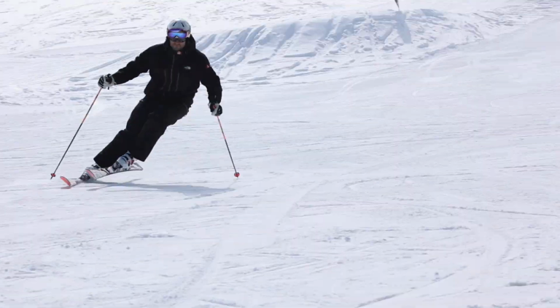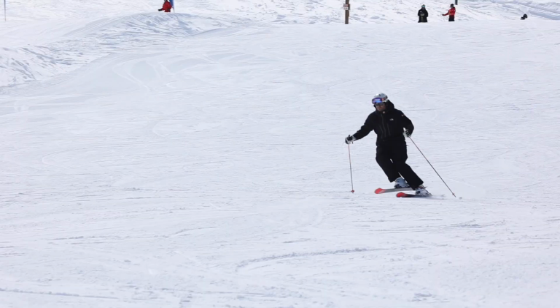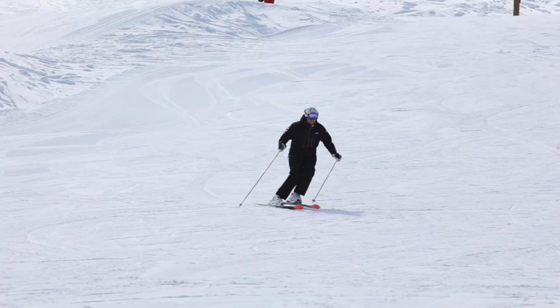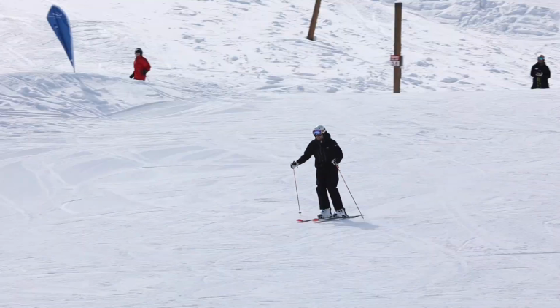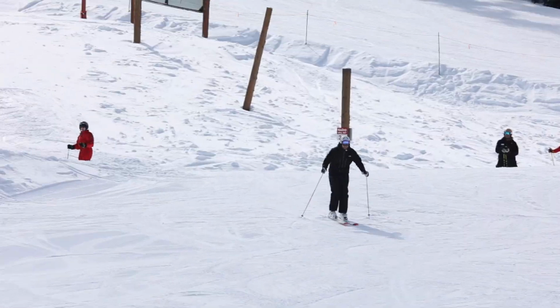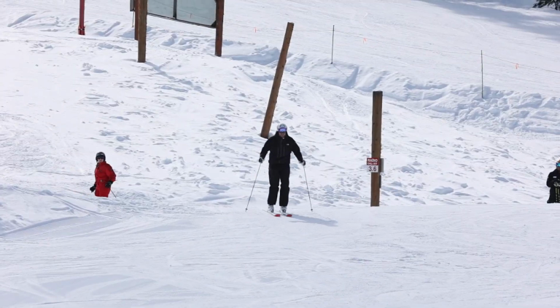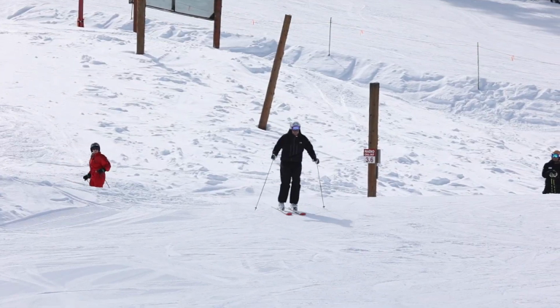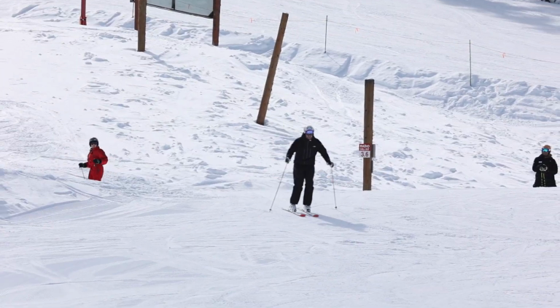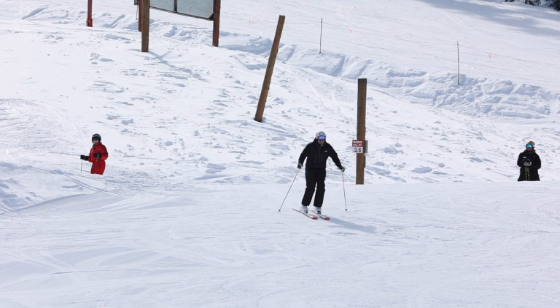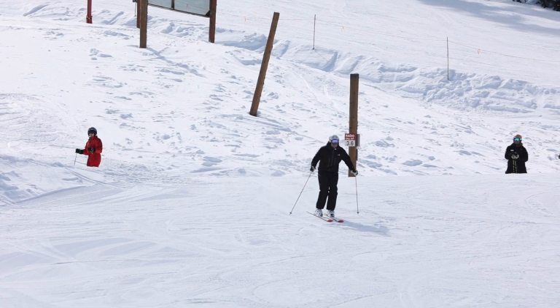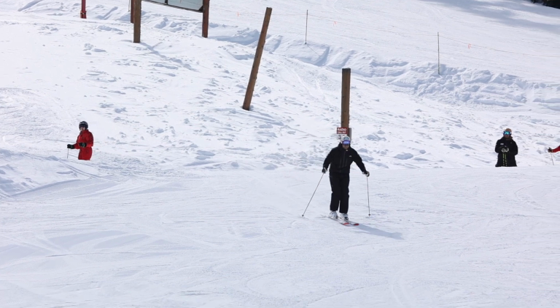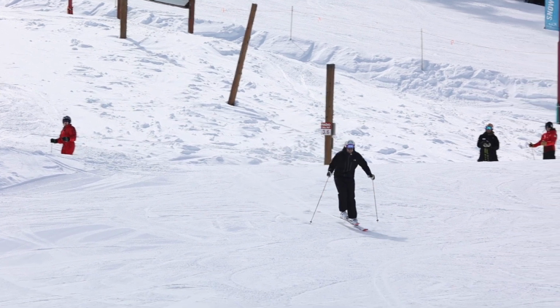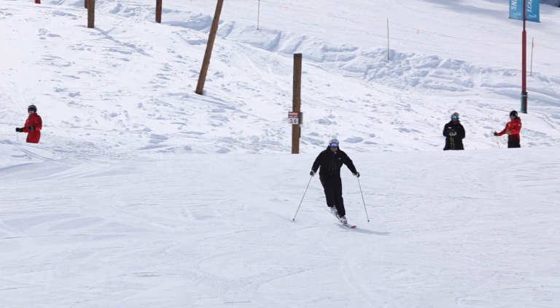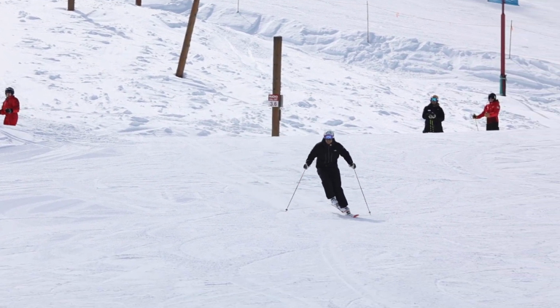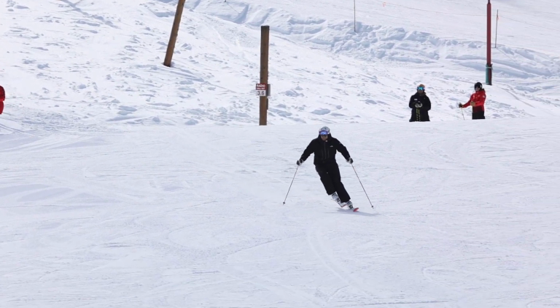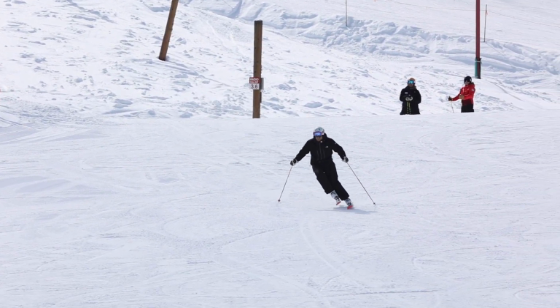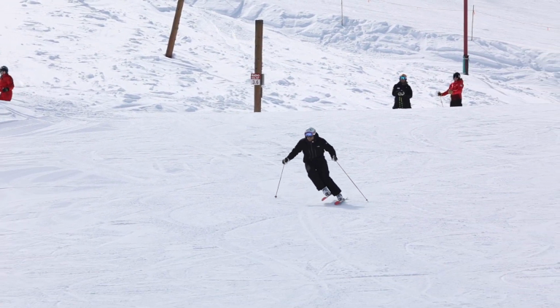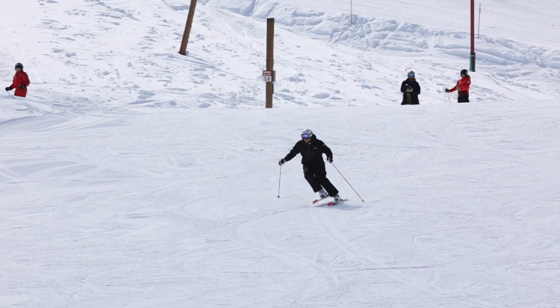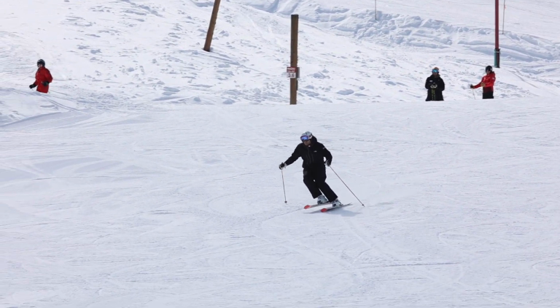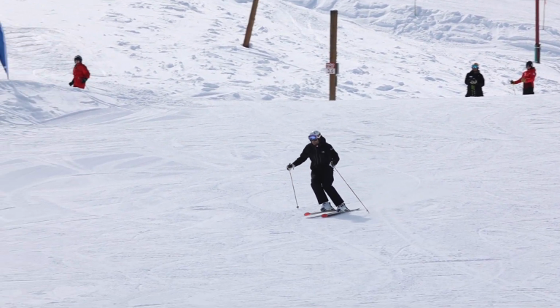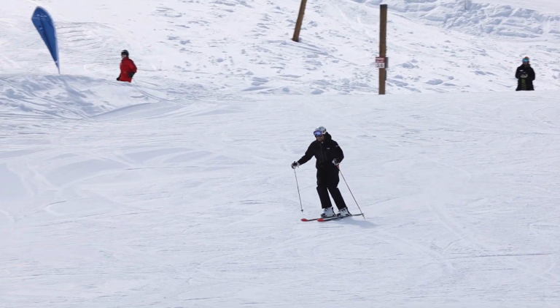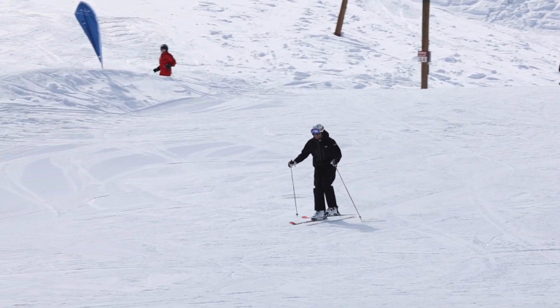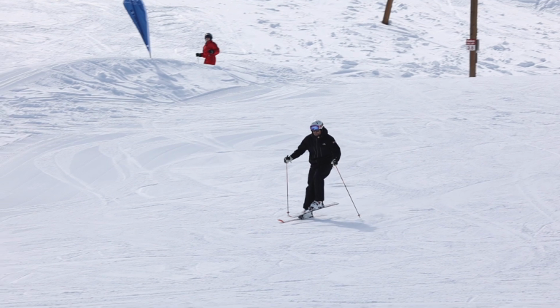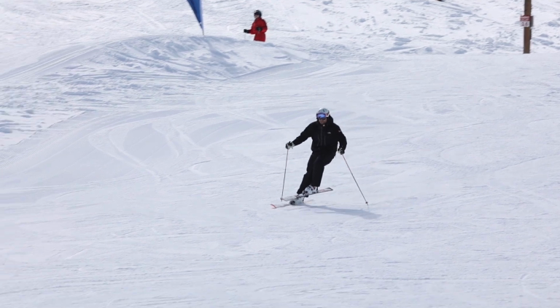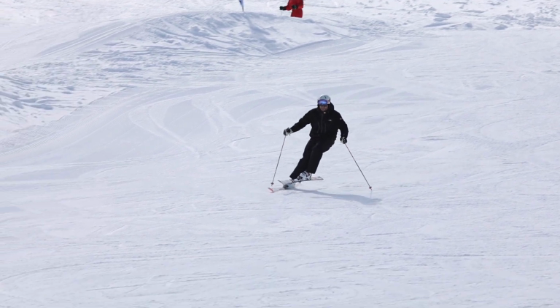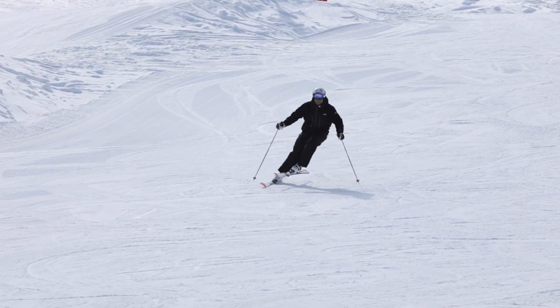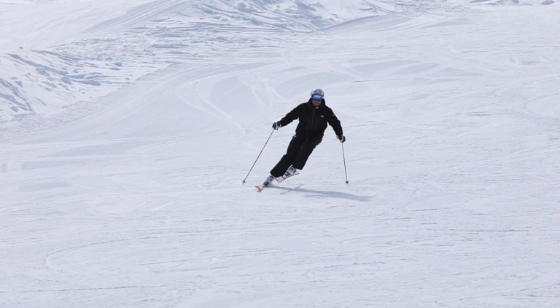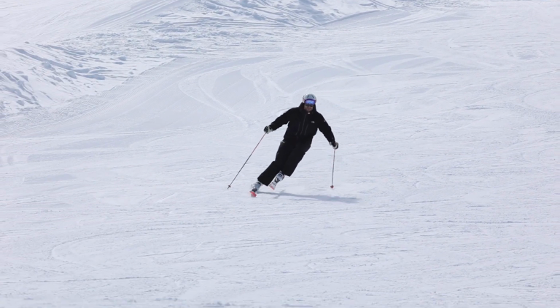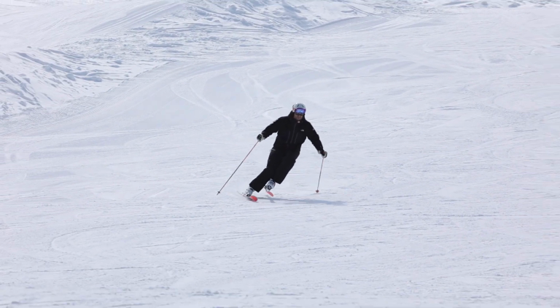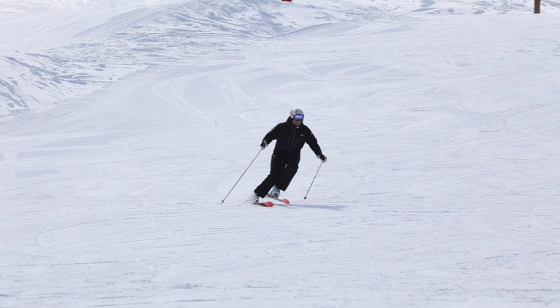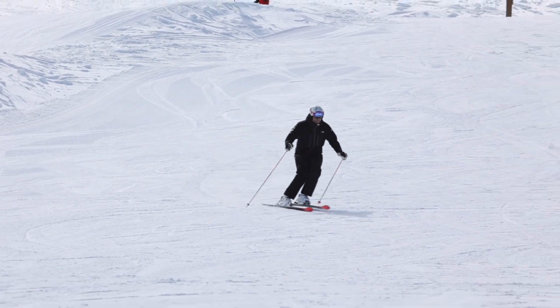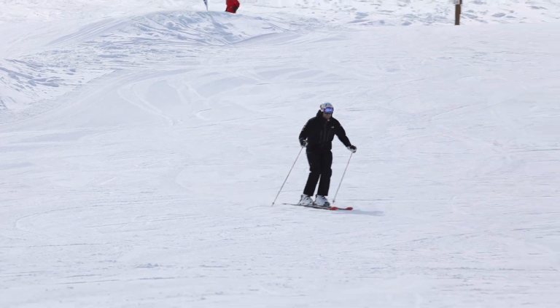A couple of tips for this drill. Notice how I begin with quite a narrow stance in order to hone my lateral balance, so that when I lift the inside ski, little to no stance adjustment is required.